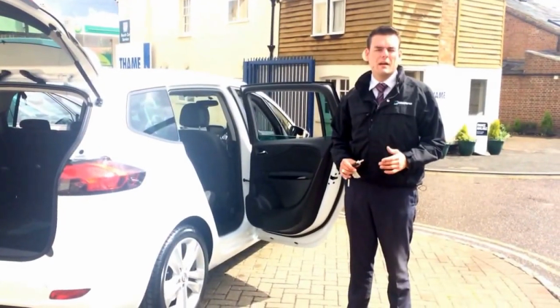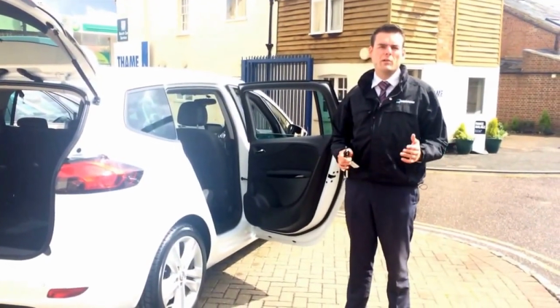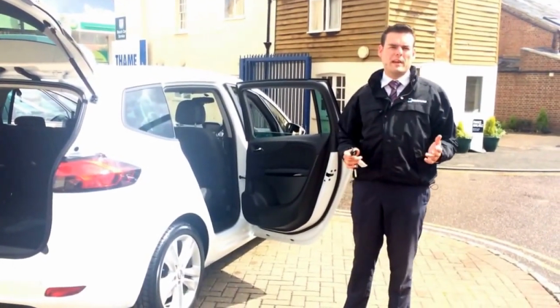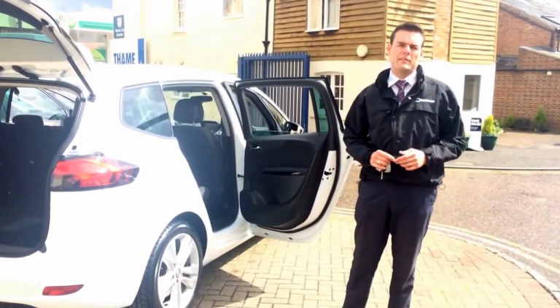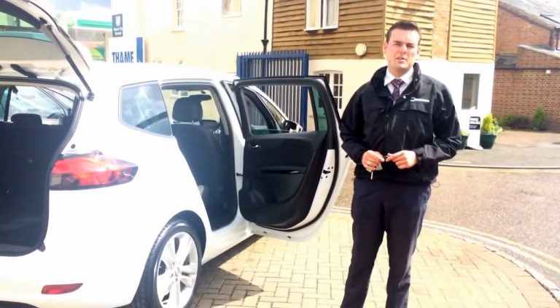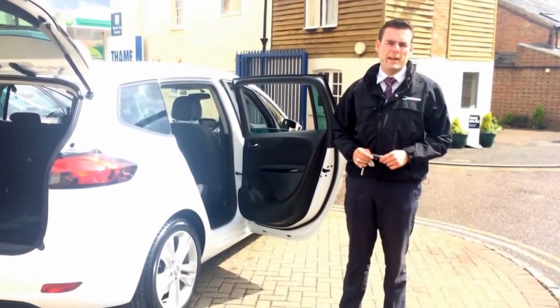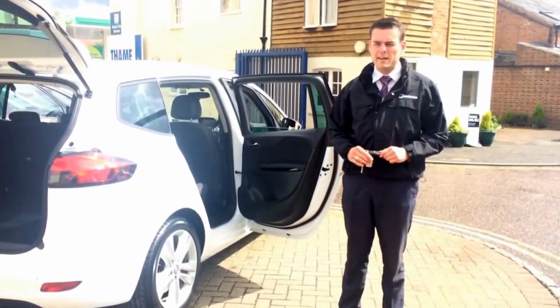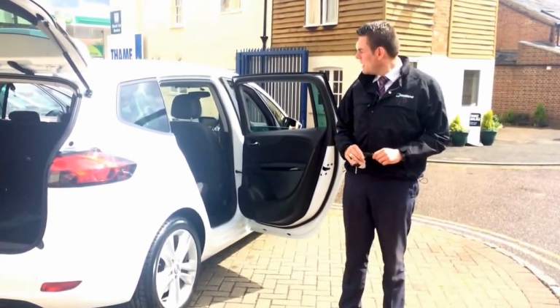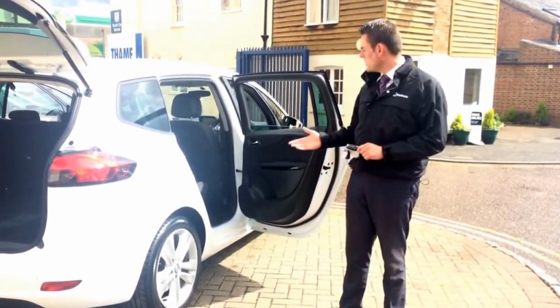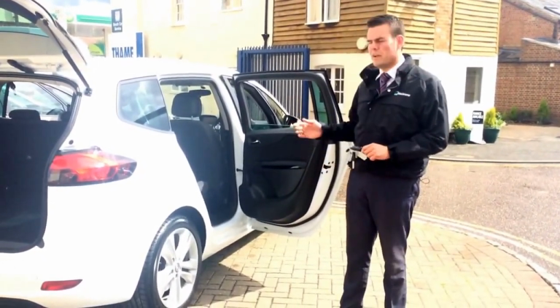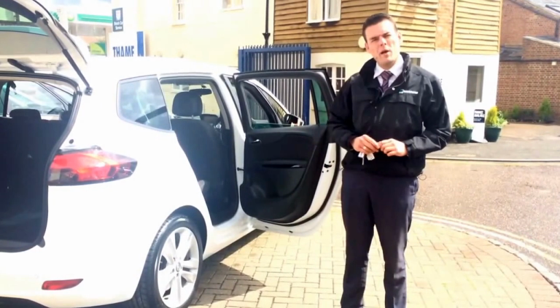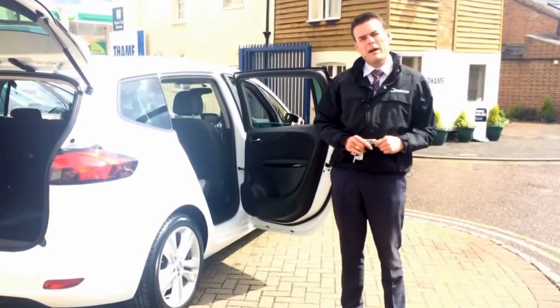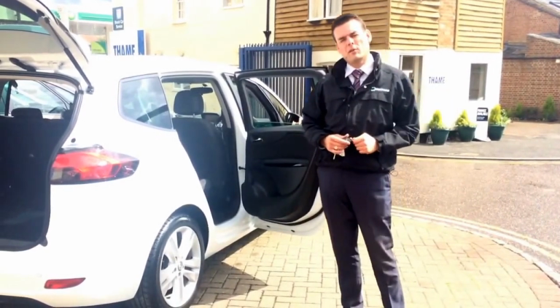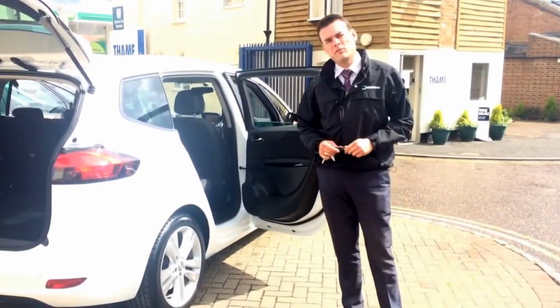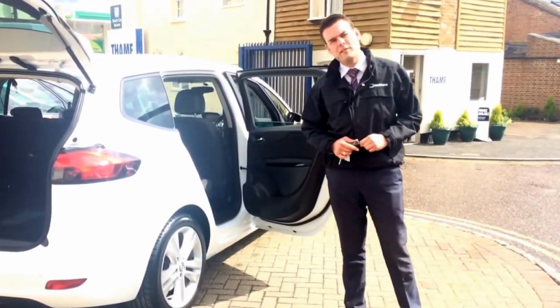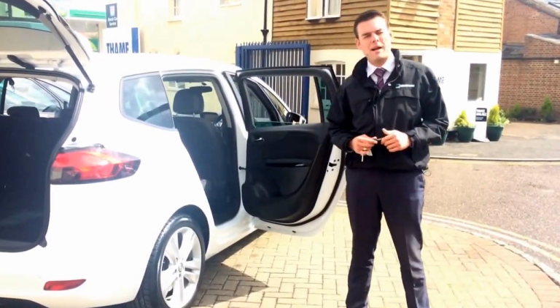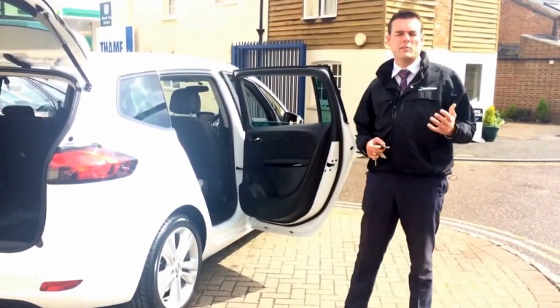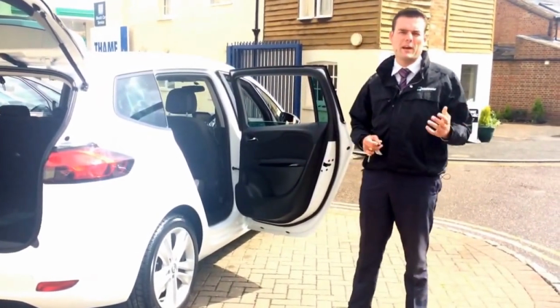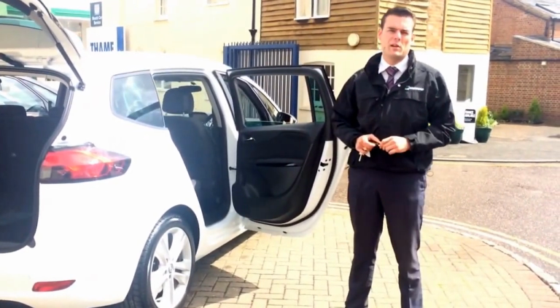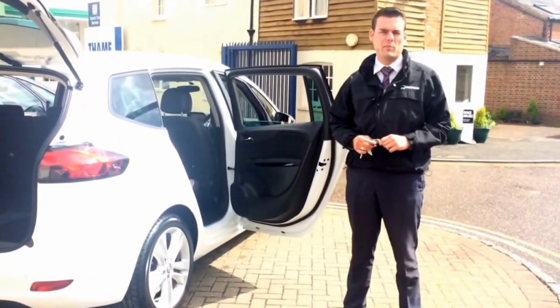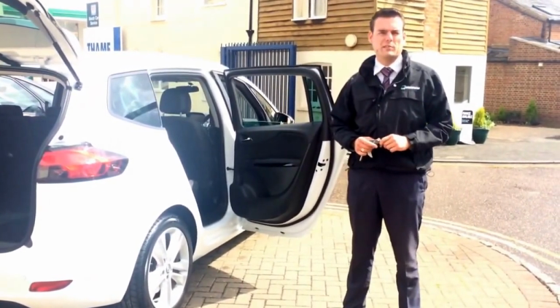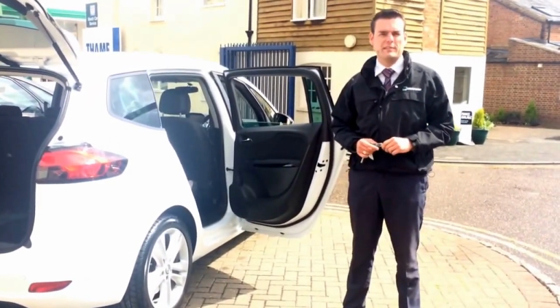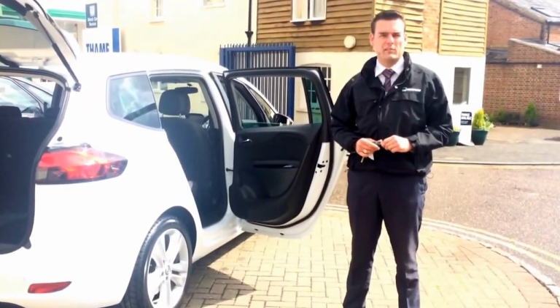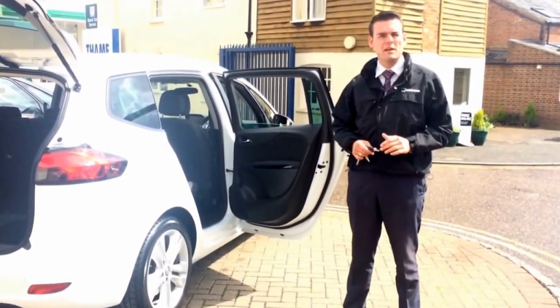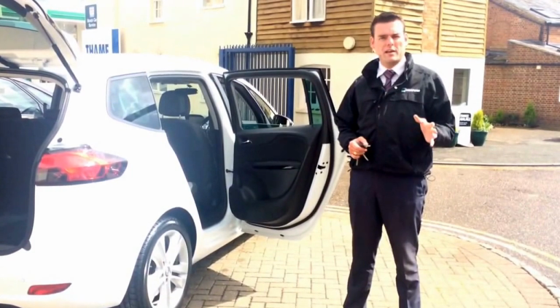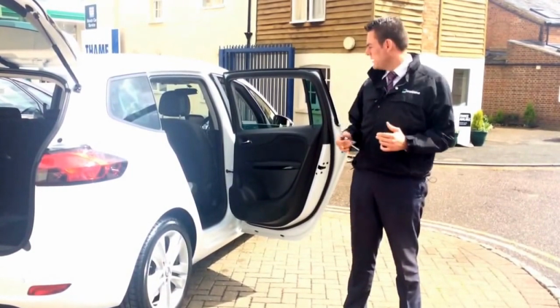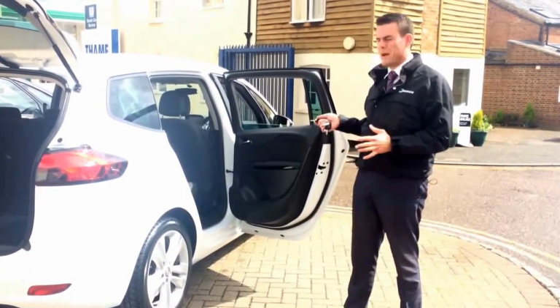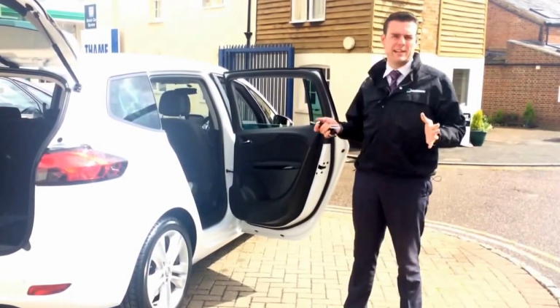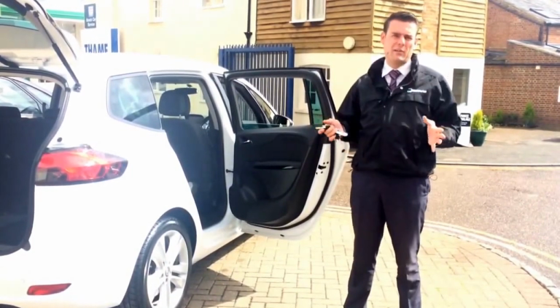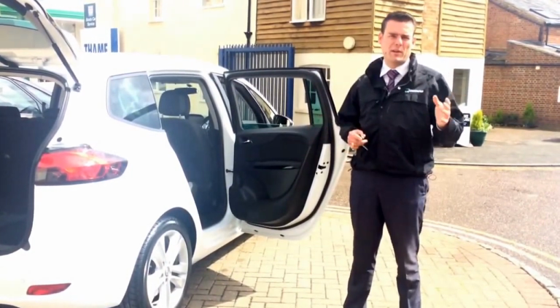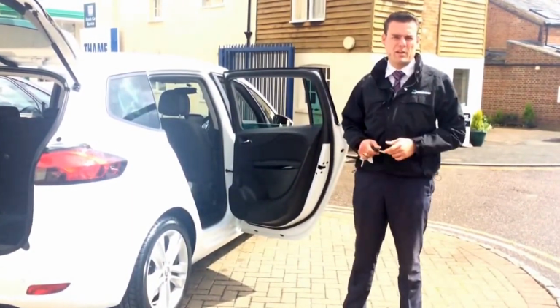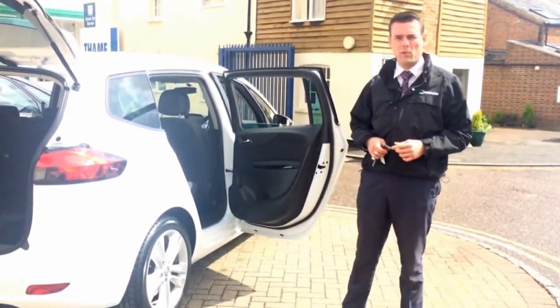Hi, welcome to Tame Service Station. Pete here again. I'm just going to show you a little bit about how the Voxel Zephyra is practical. You've probably heard it's one of the most practical seven seaters around, and it's all about the seat layout, so I'm going to show you a bit why.